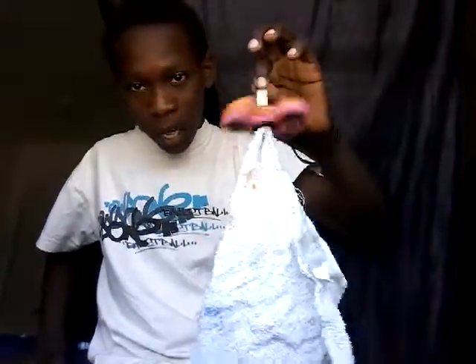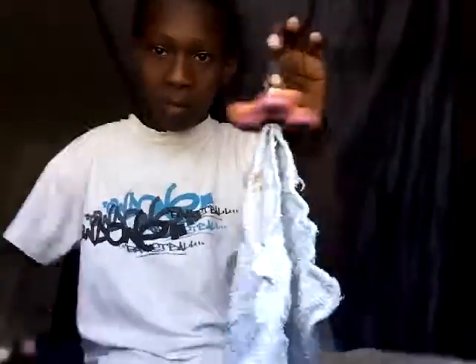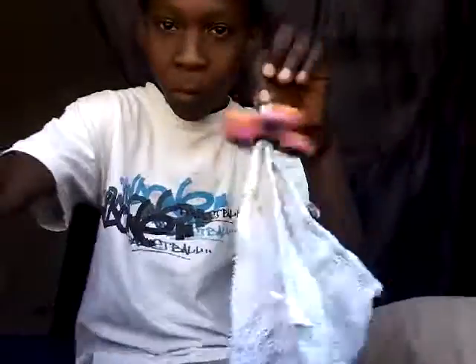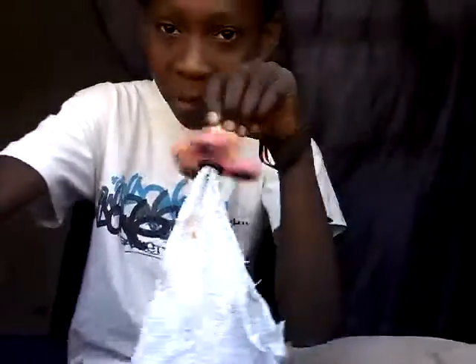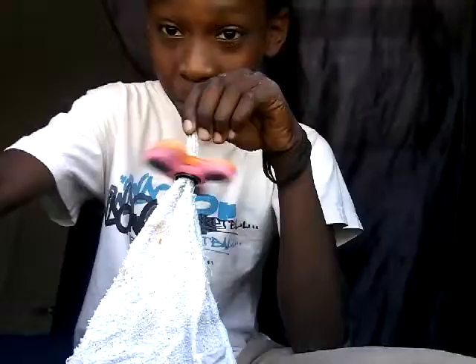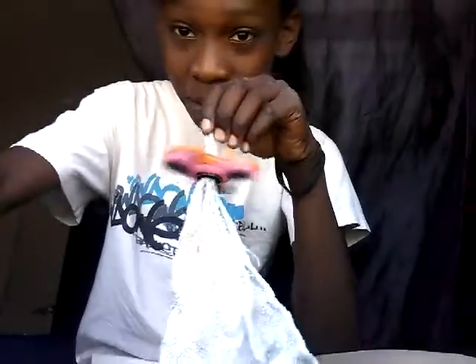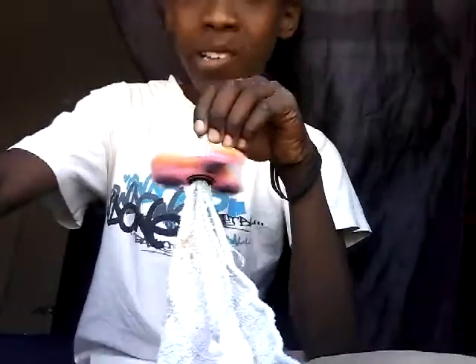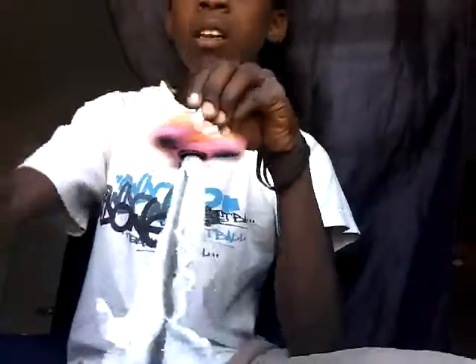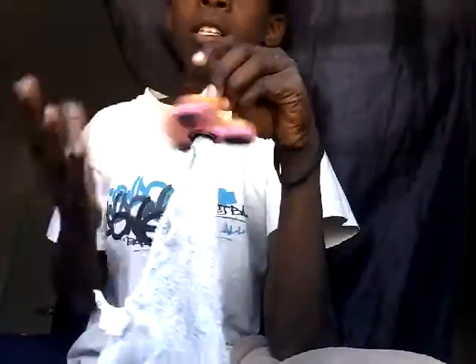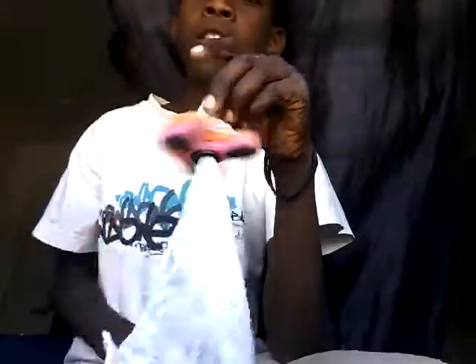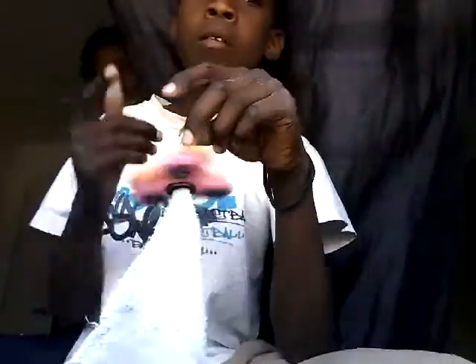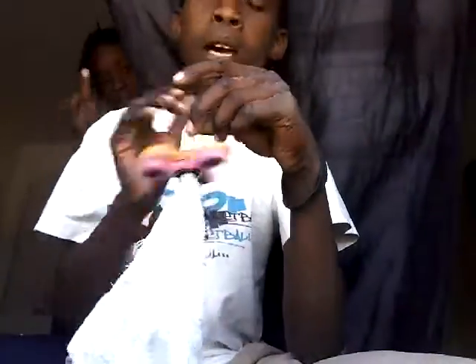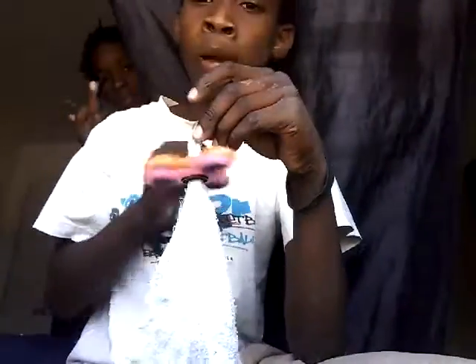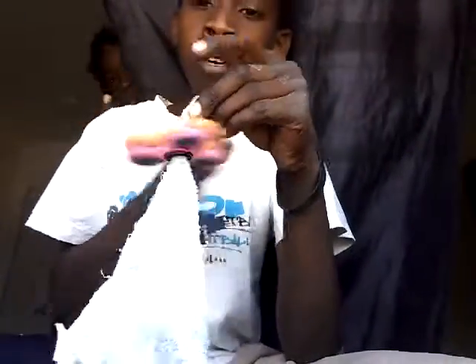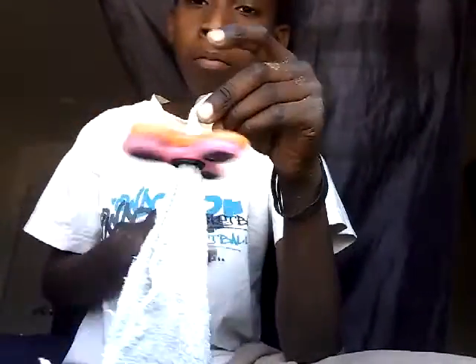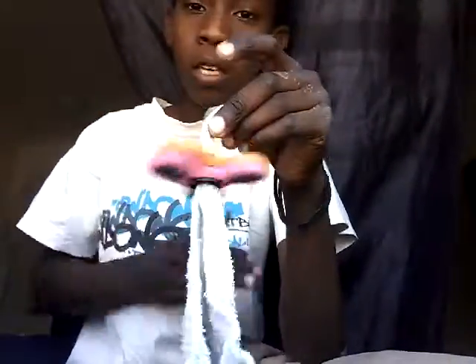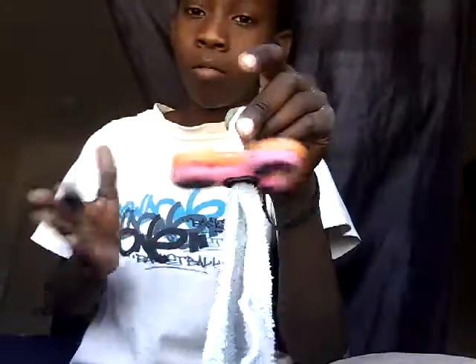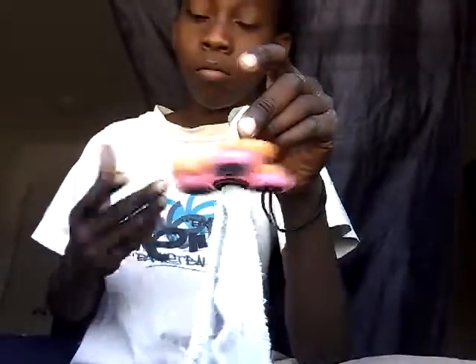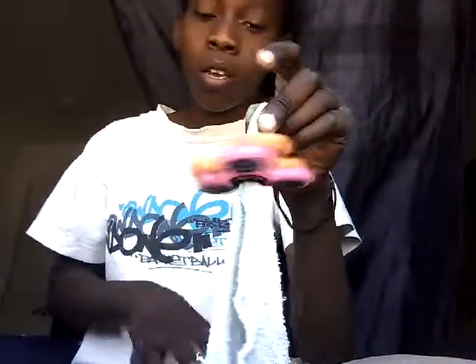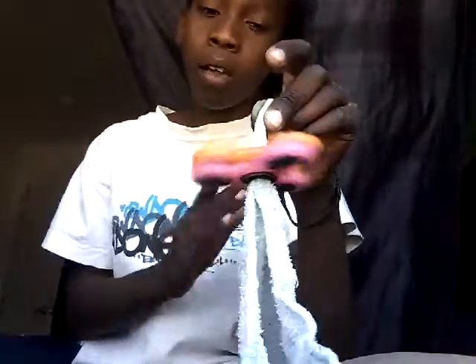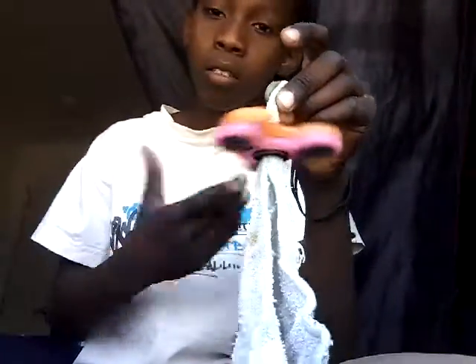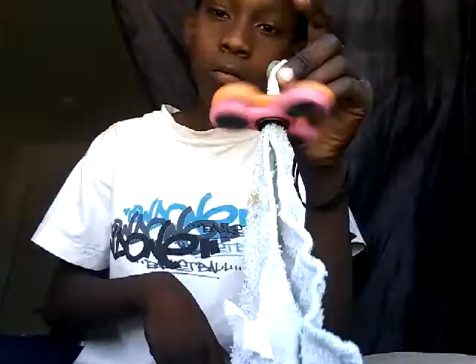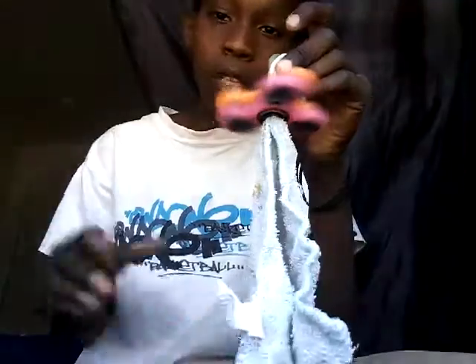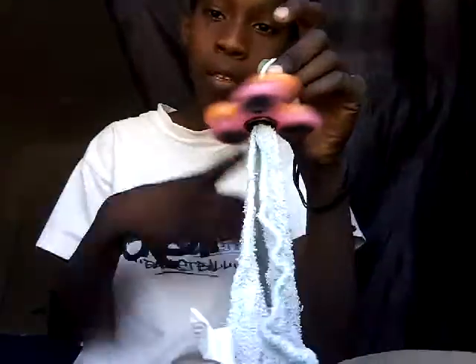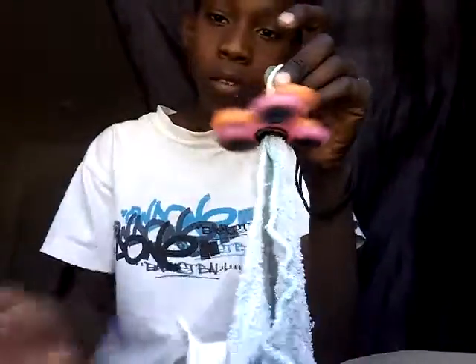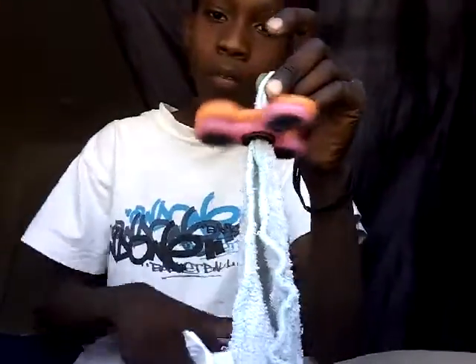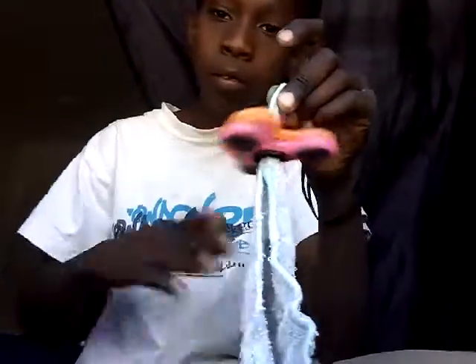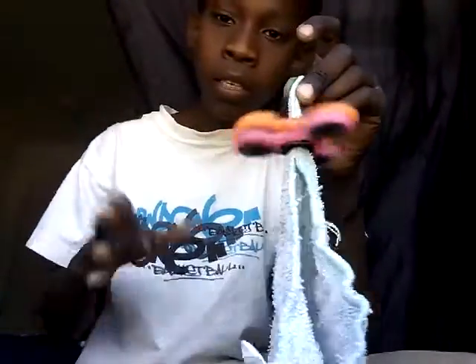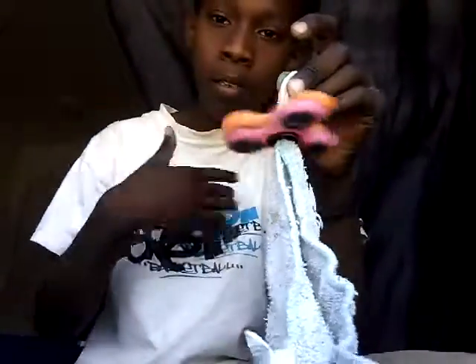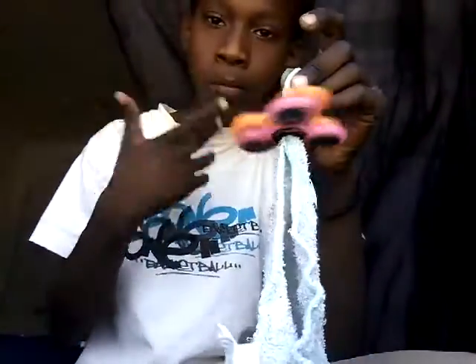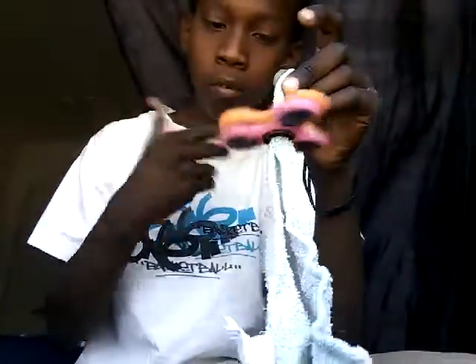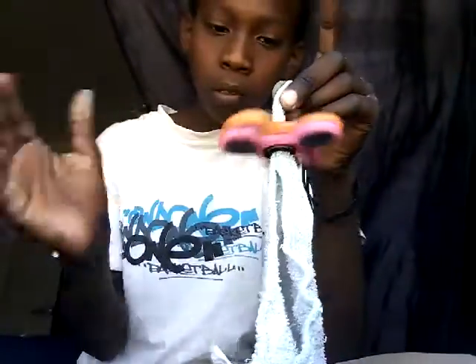I know most of y'all are three yards away because it's got less lint, but I wipe all the lint out so I can just keep it from getting lint in.